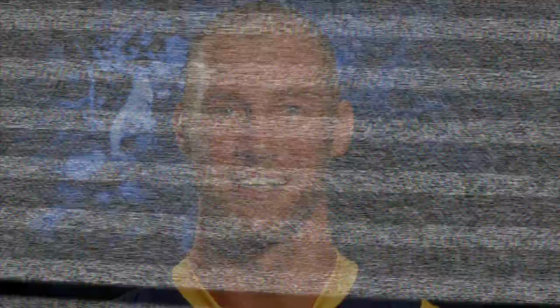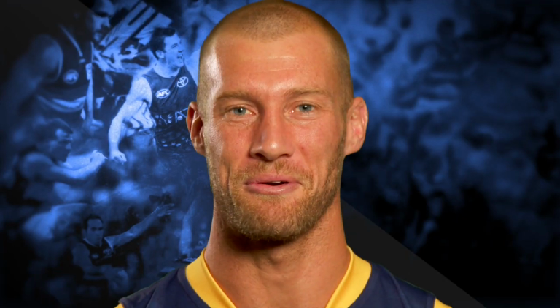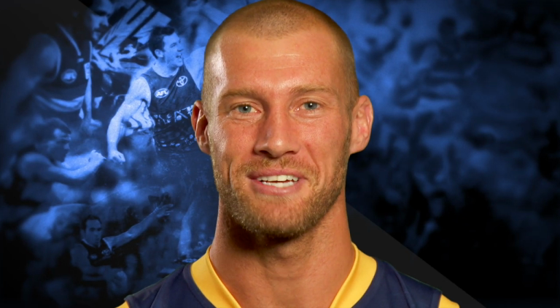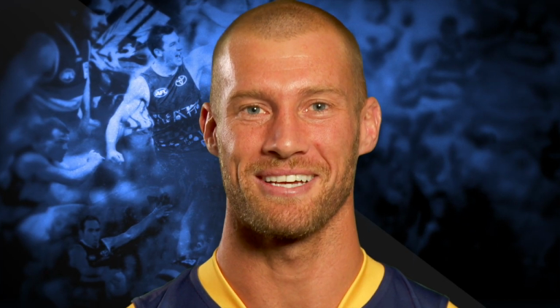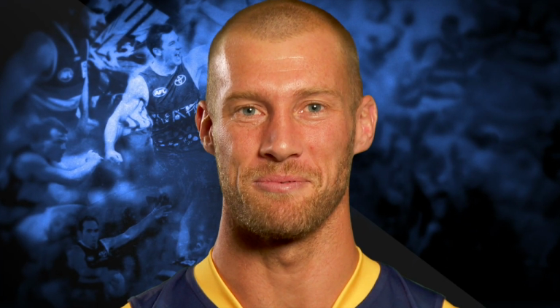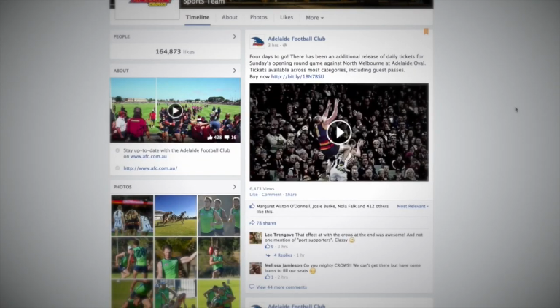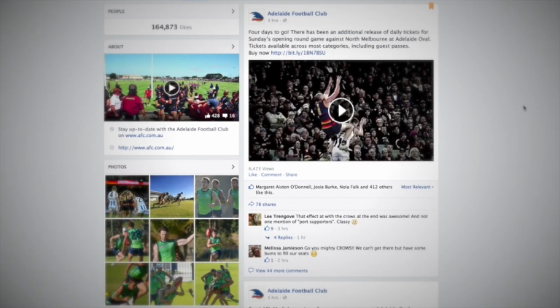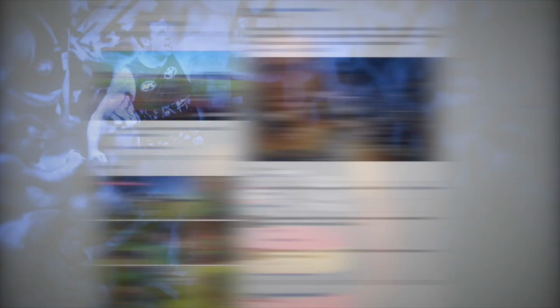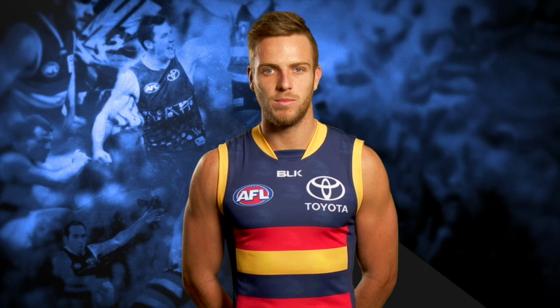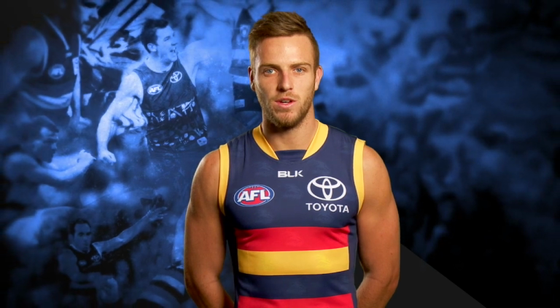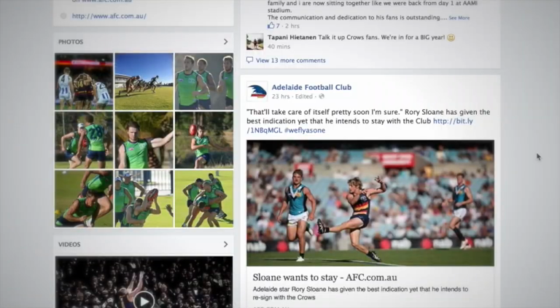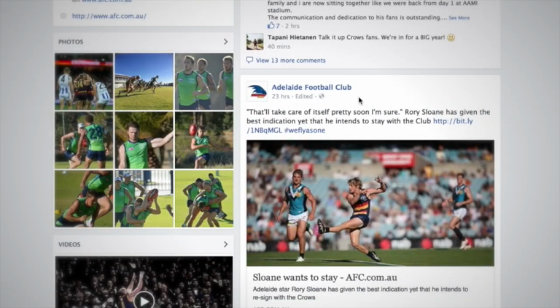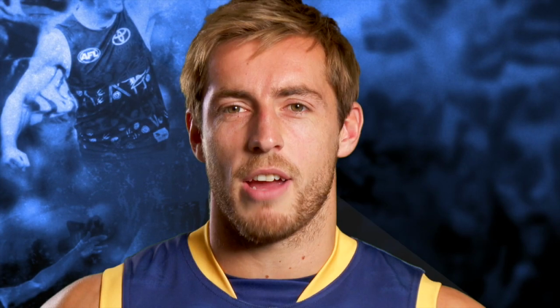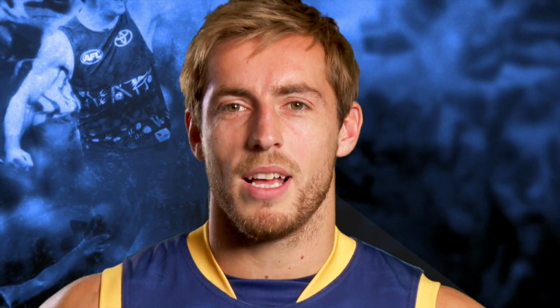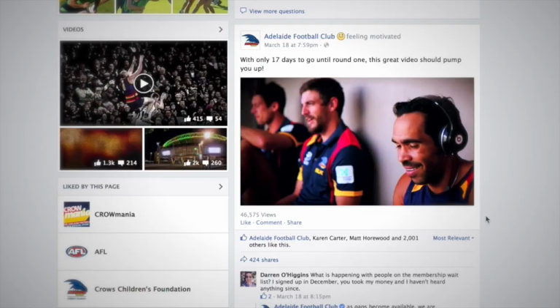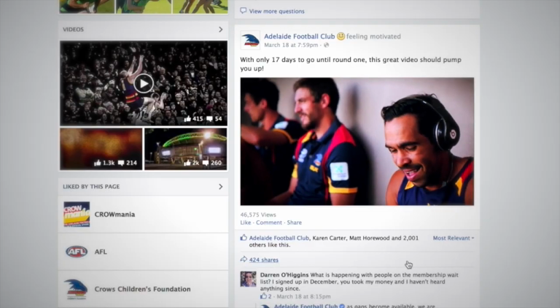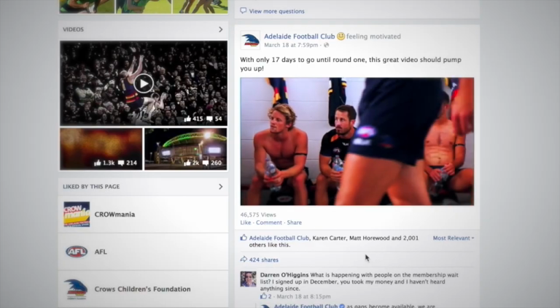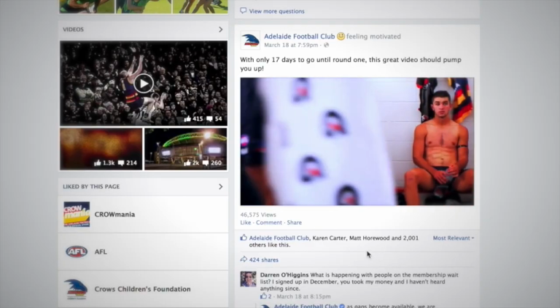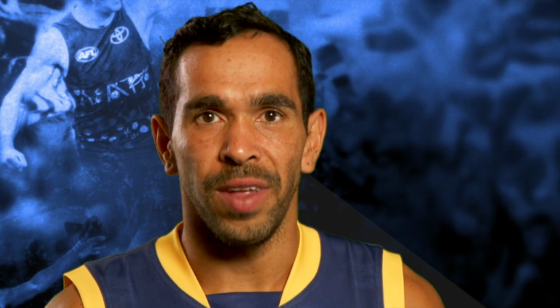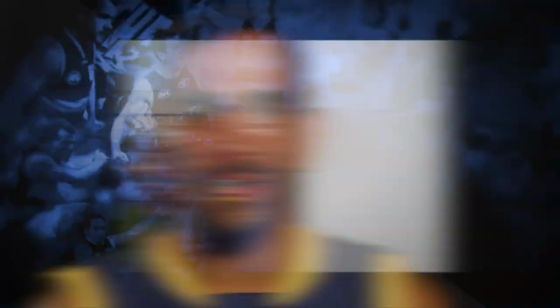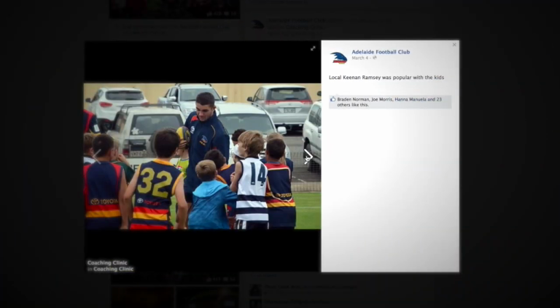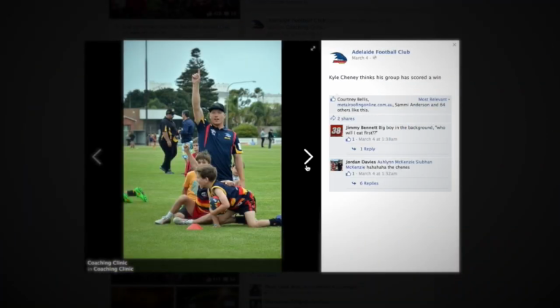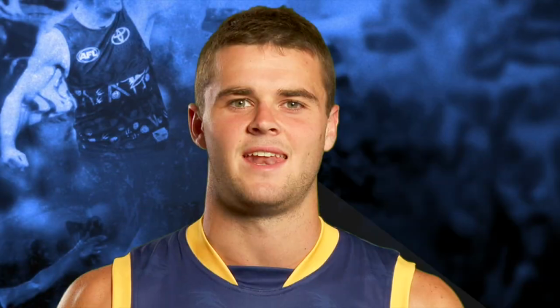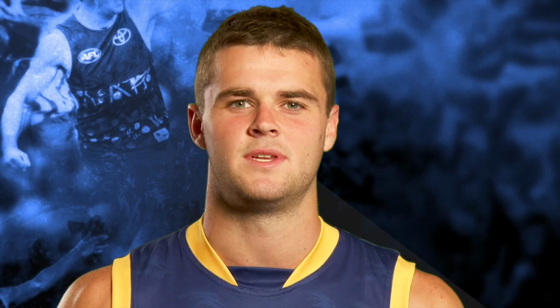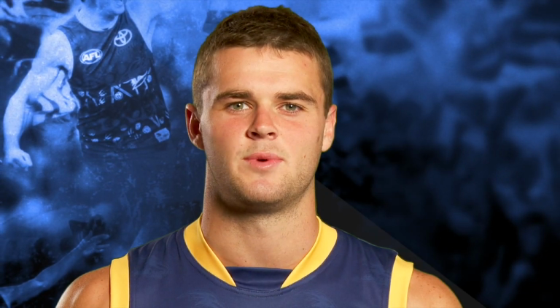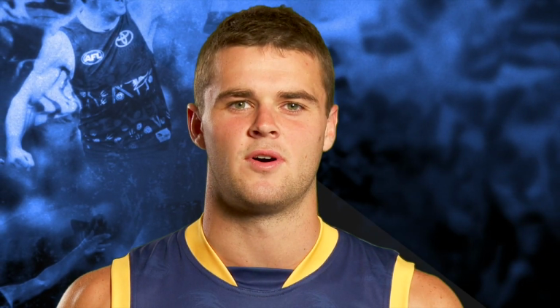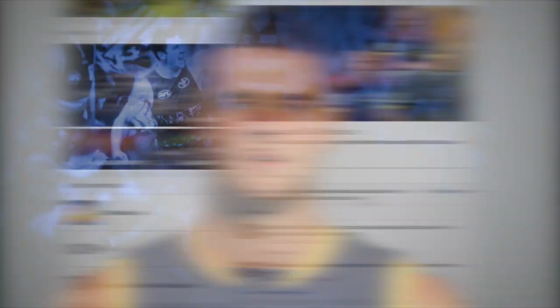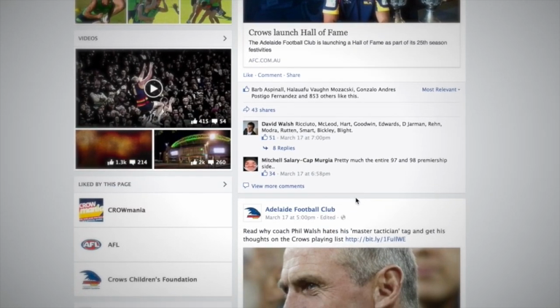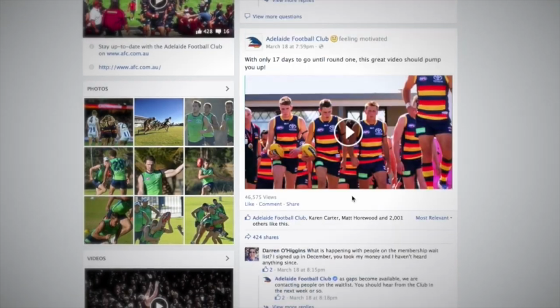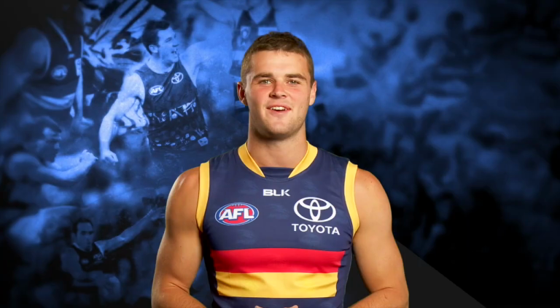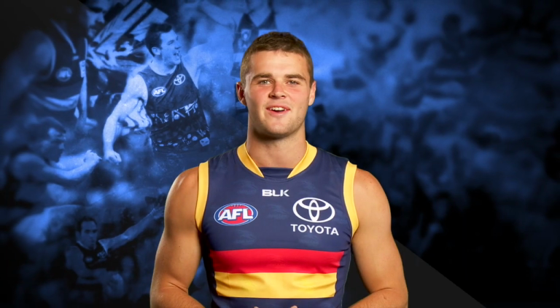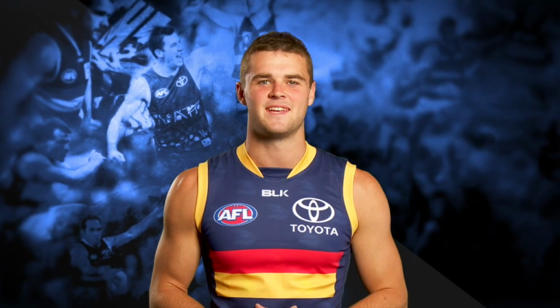Like the Crows. Like us on Facebook. Get club news first. Chat with the players. See behind the scenes photos and videos. And enter competitions to win cool prizes.